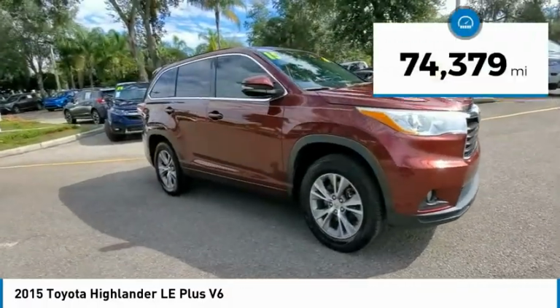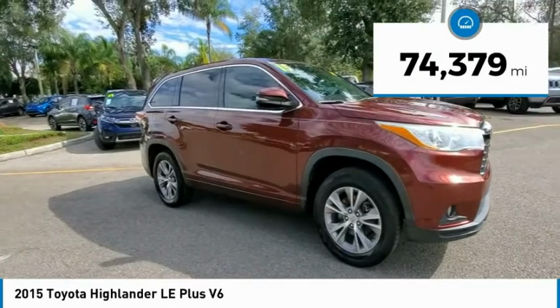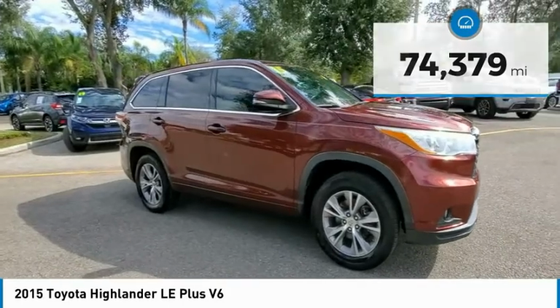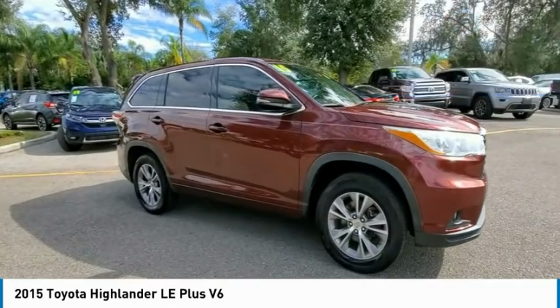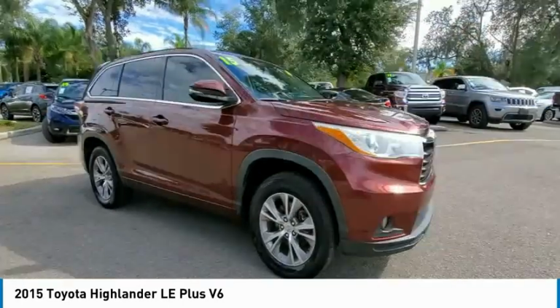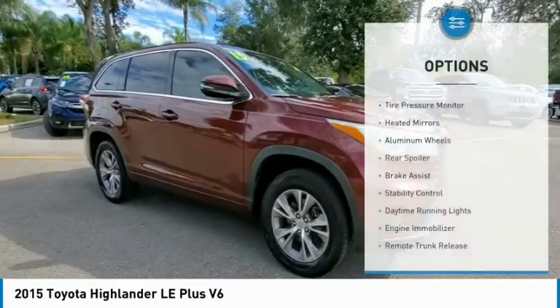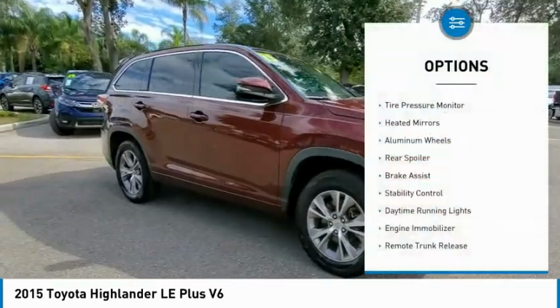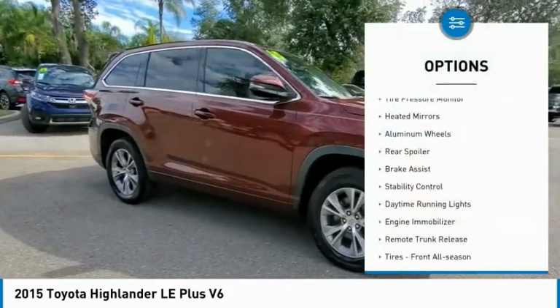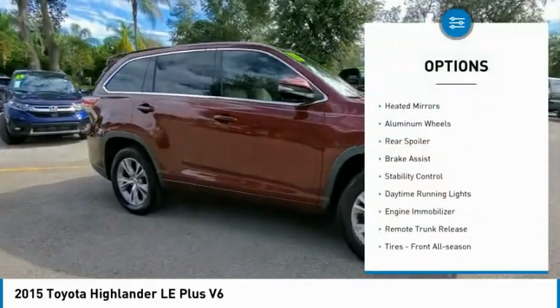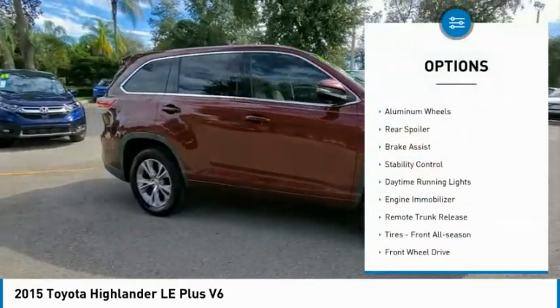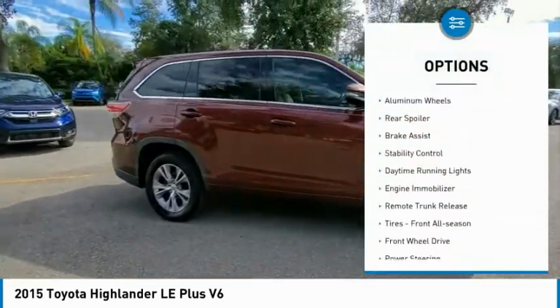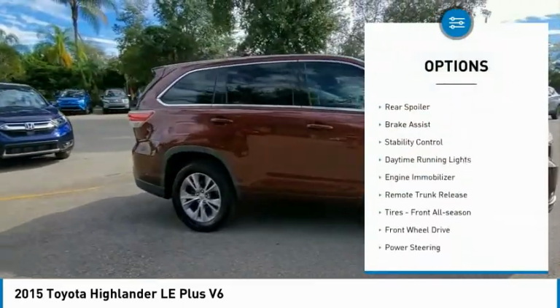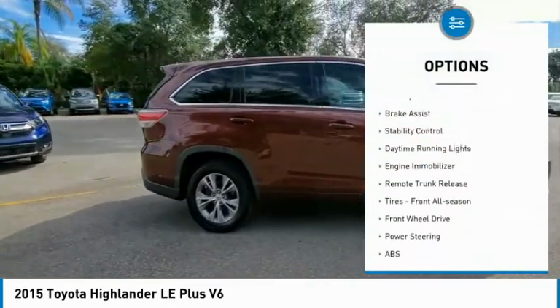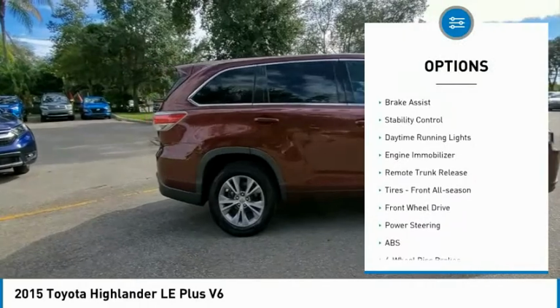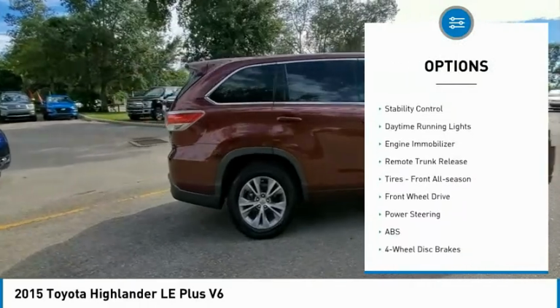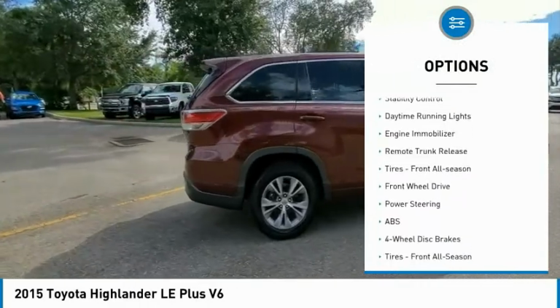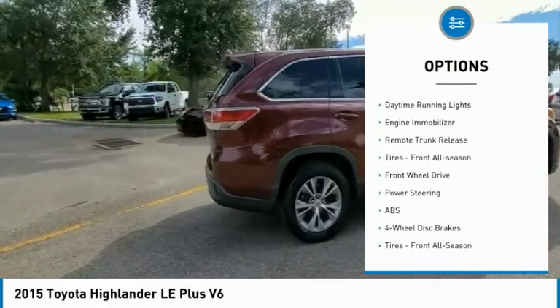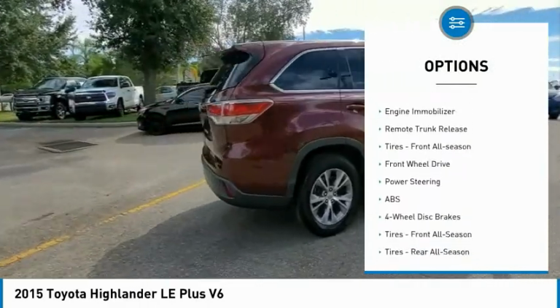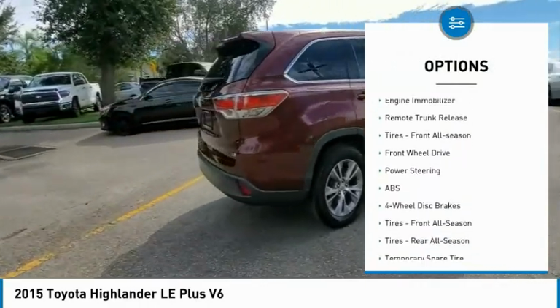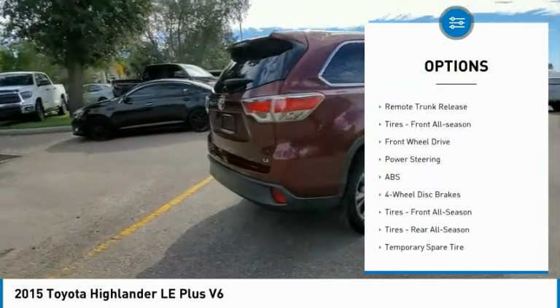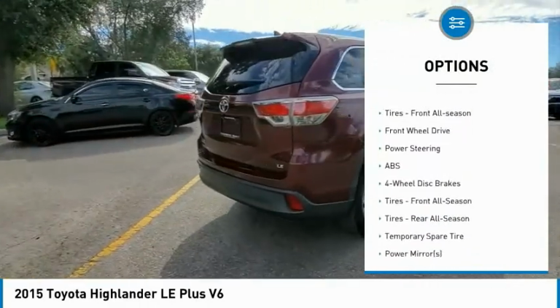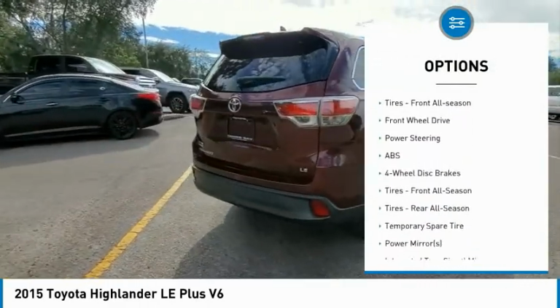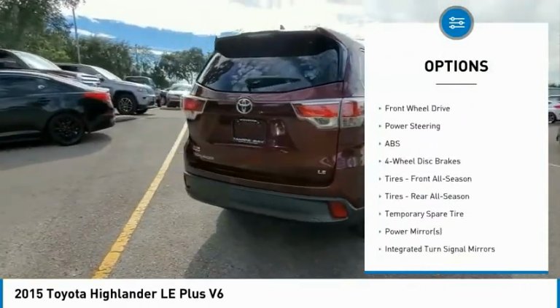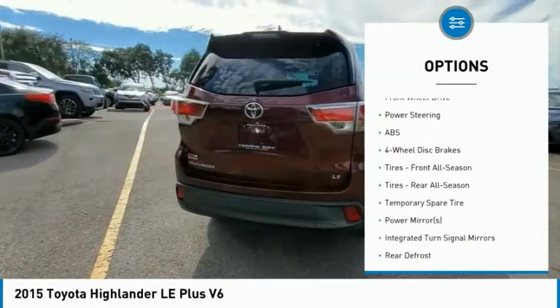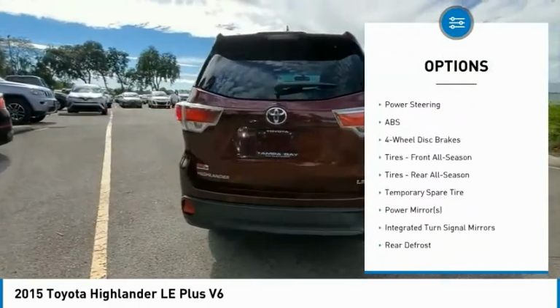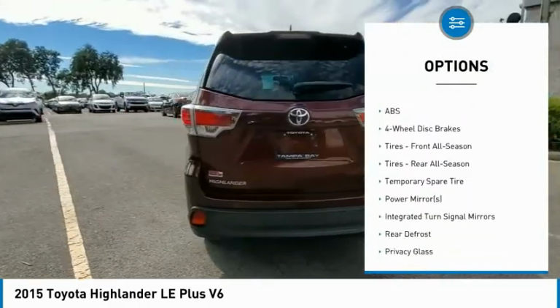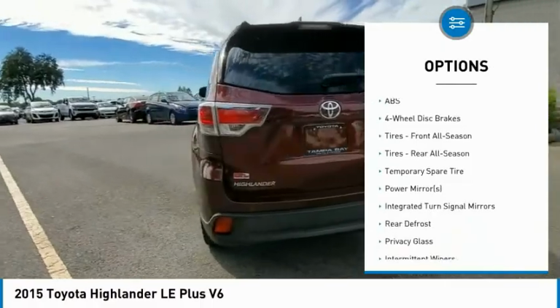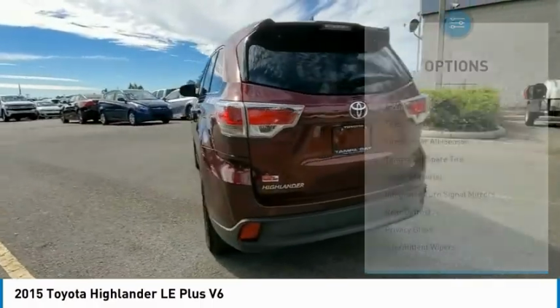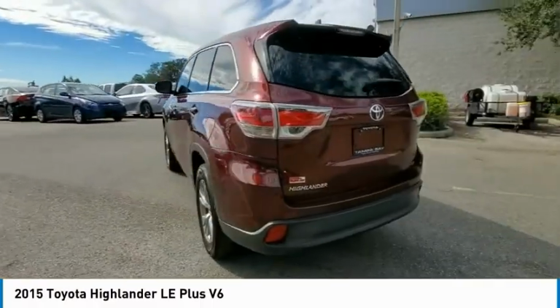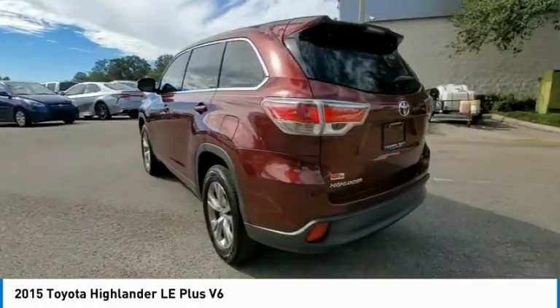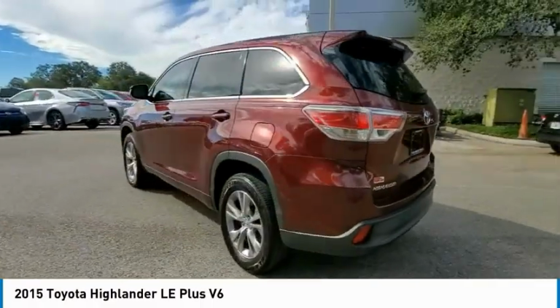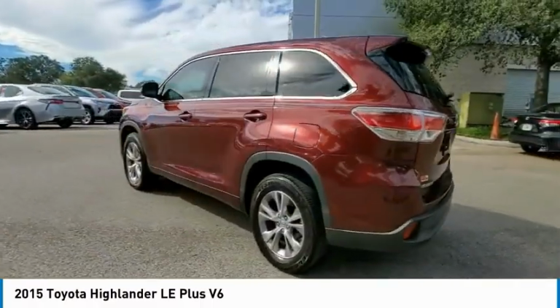Here are some of this vehicle's great options: tire pressure monitor, heated mirrors, aluminum wheels, rear spoiler, brake assist, stability control, daytime running lights, engine immobilizer, remote trunk release.